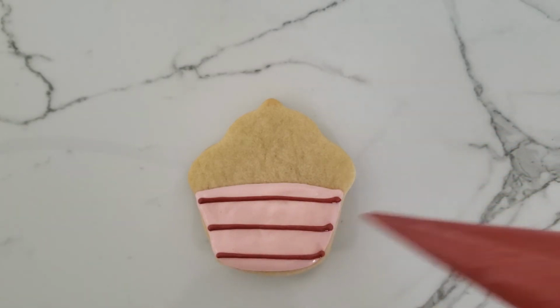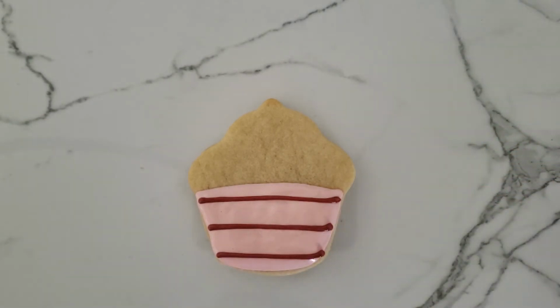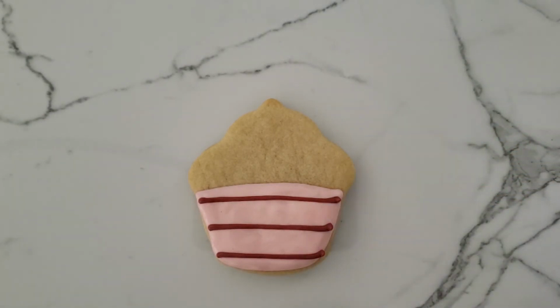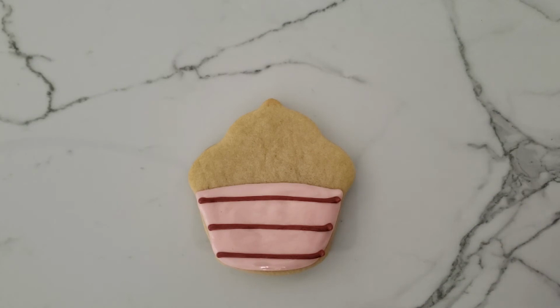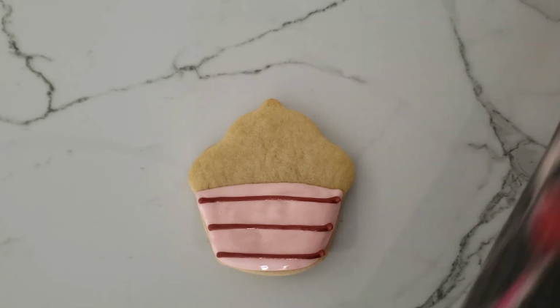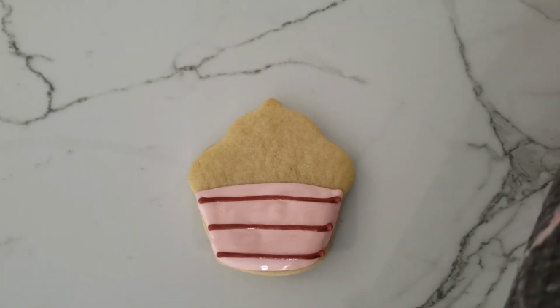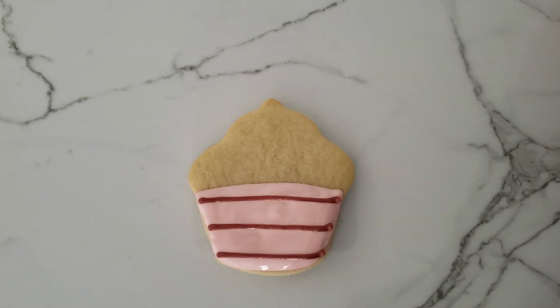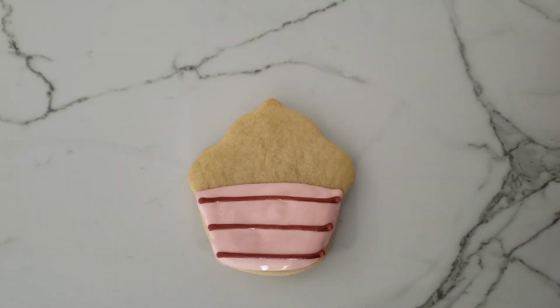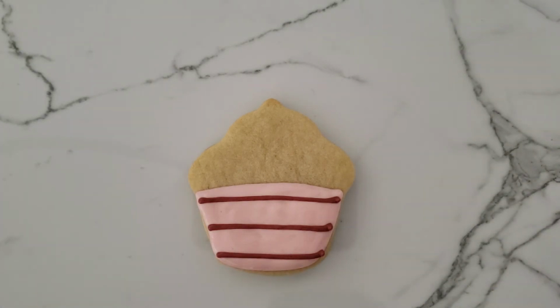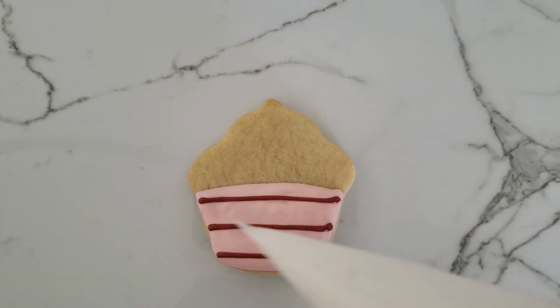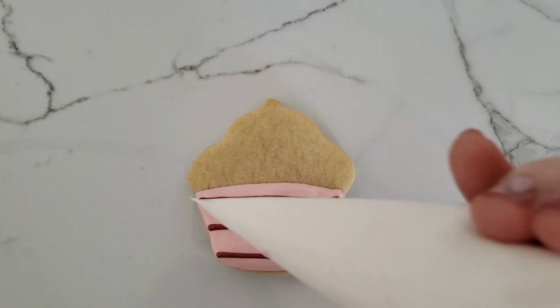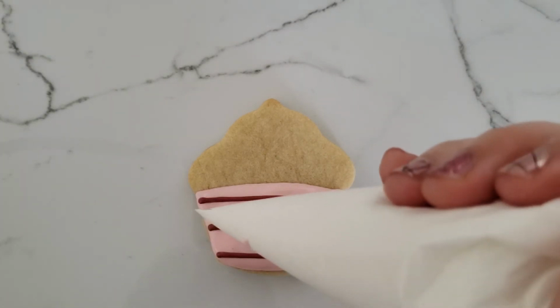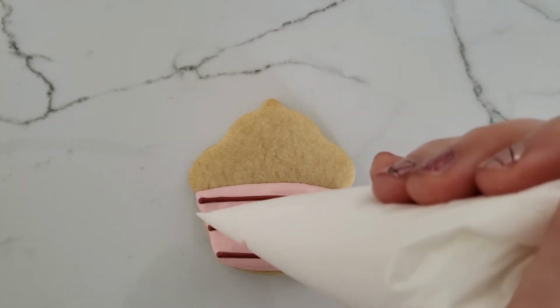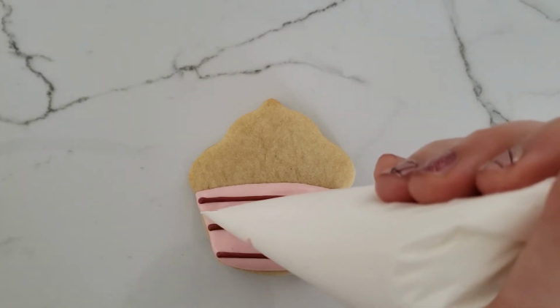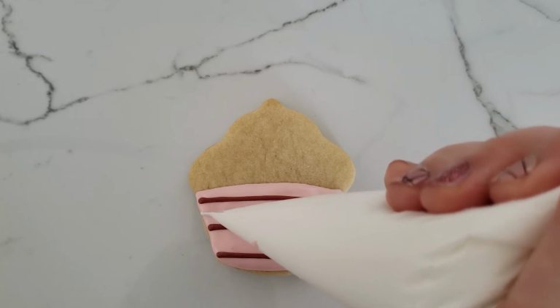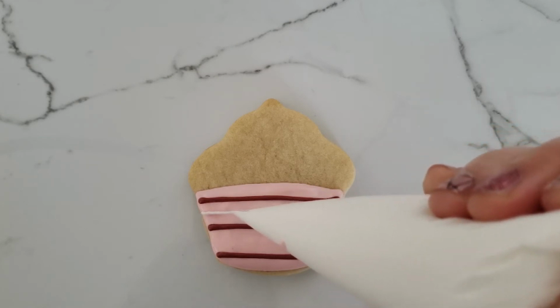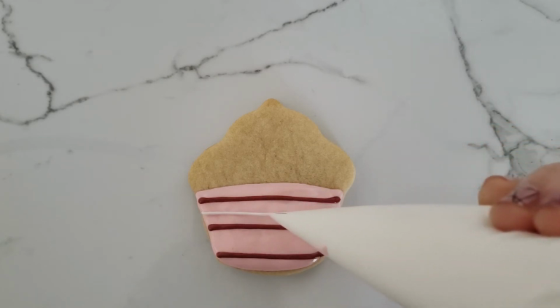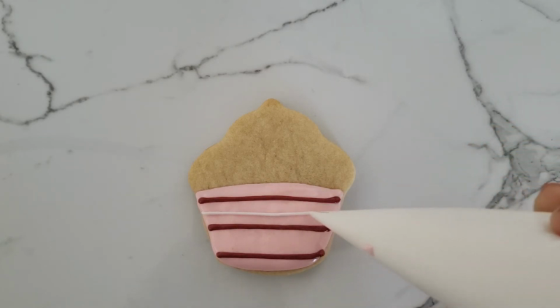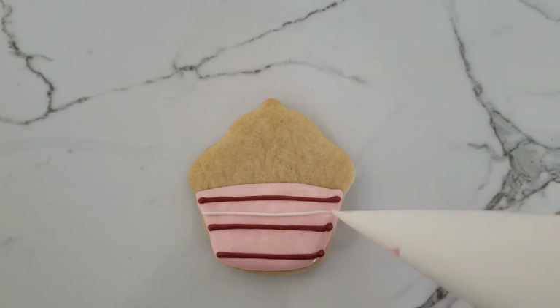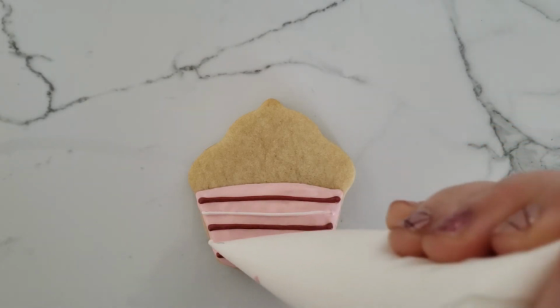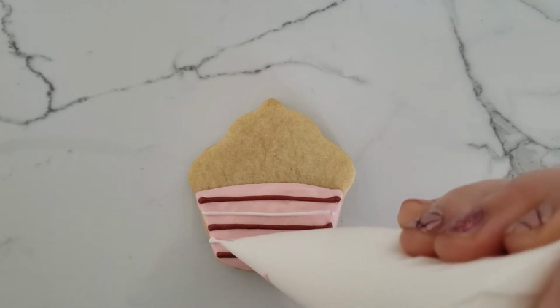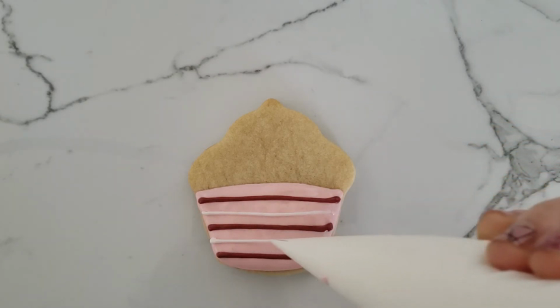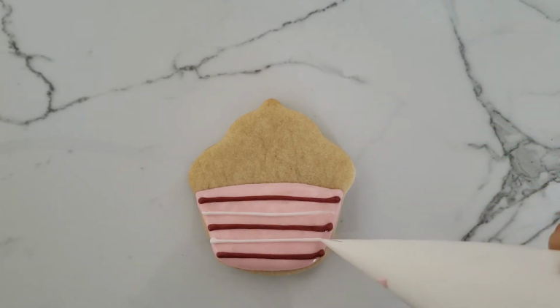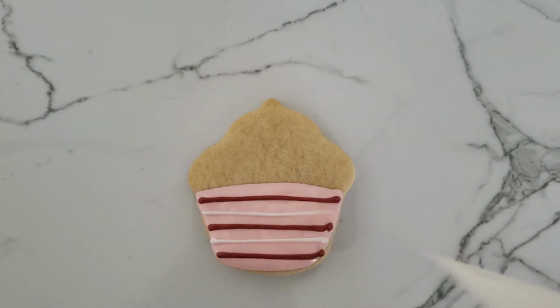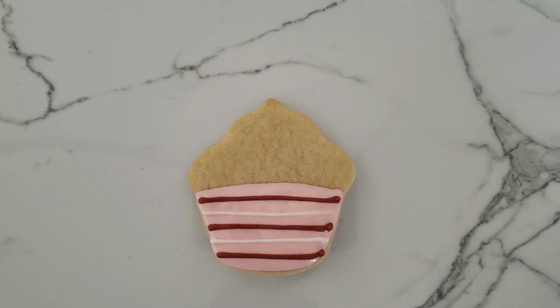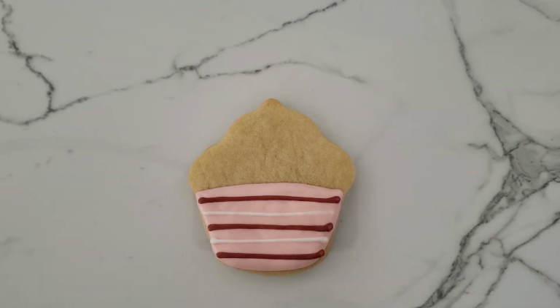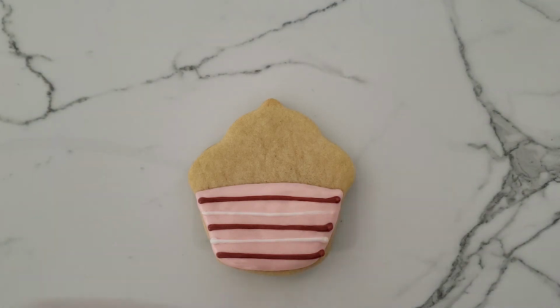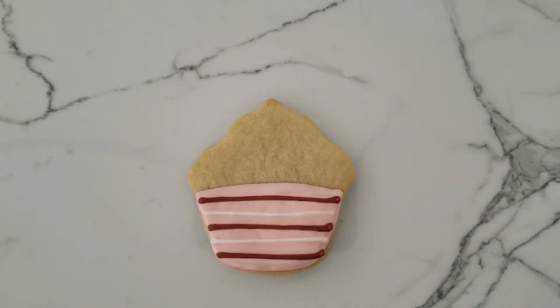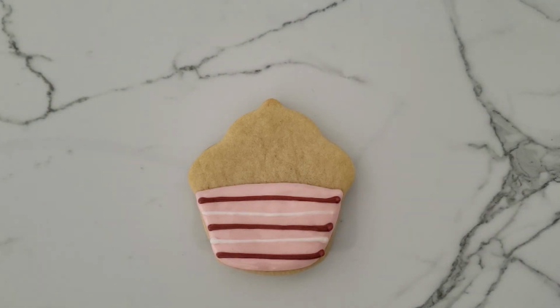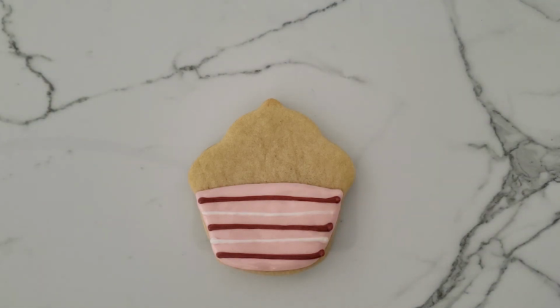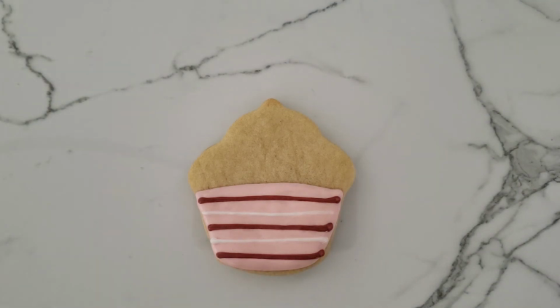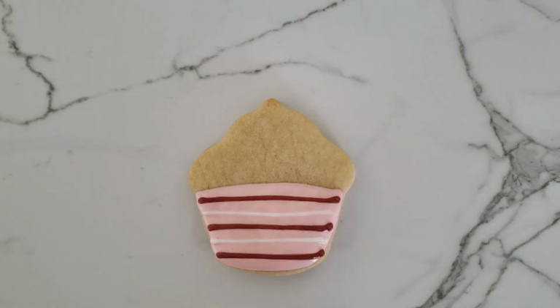I'm going to come back and add in another color. You don't have to — this is just what I'm doing. You can see I've got just those two different colors of lines.